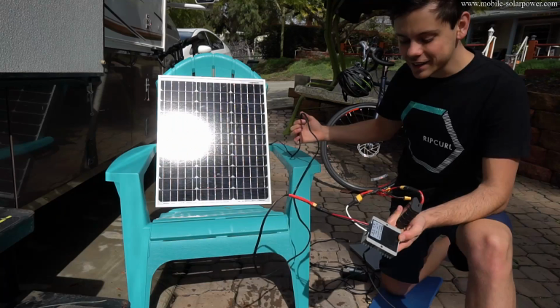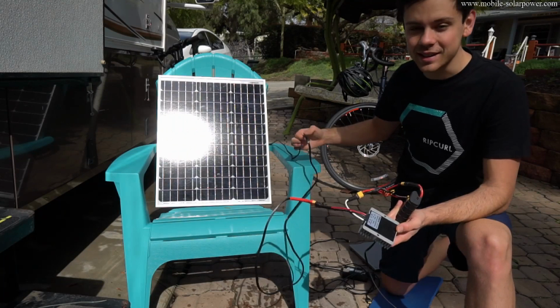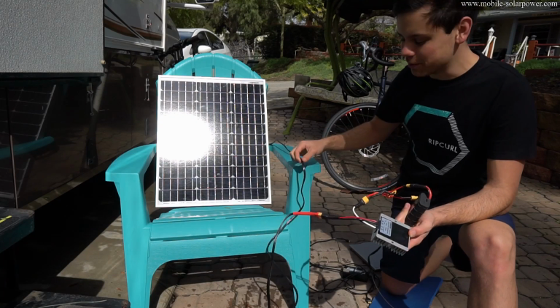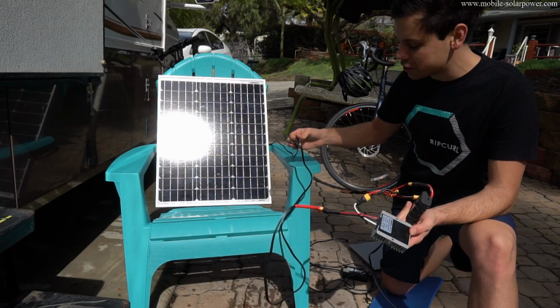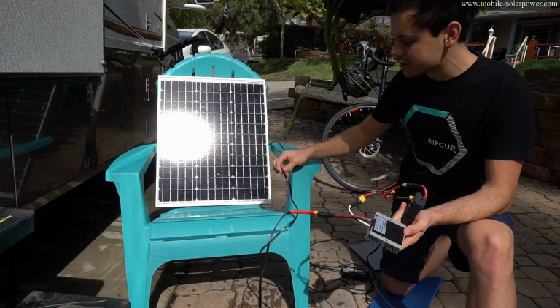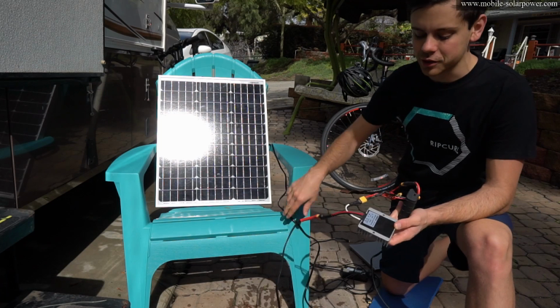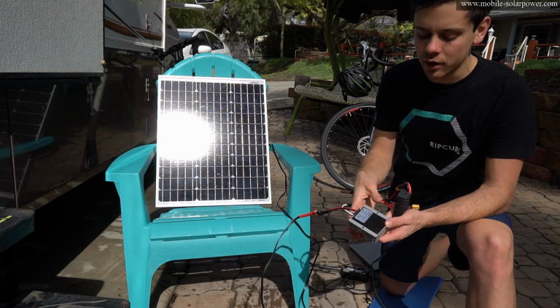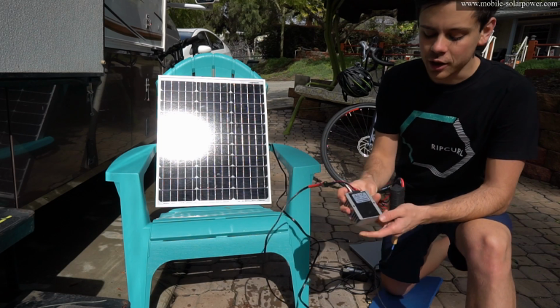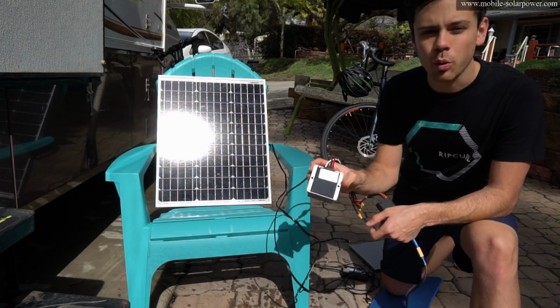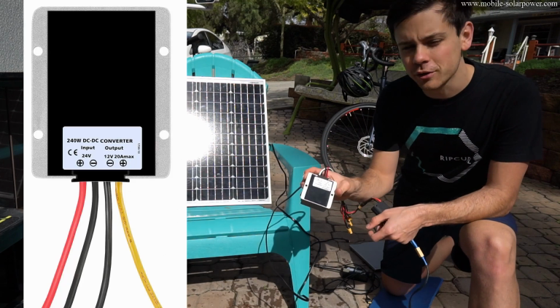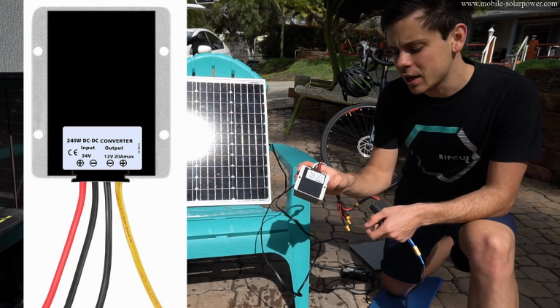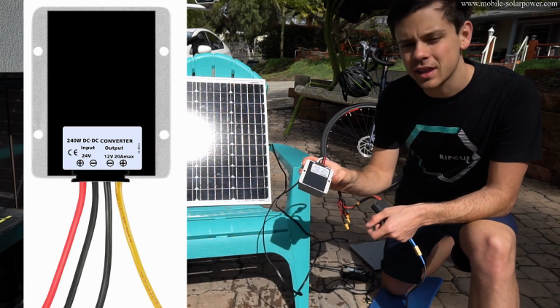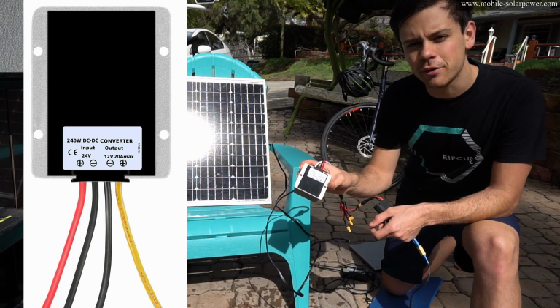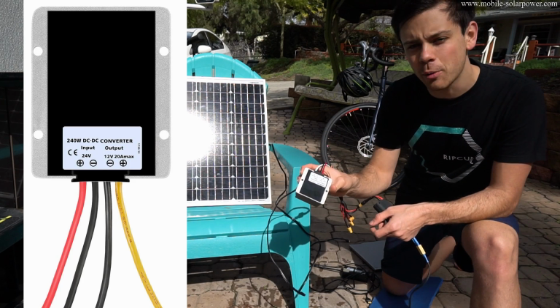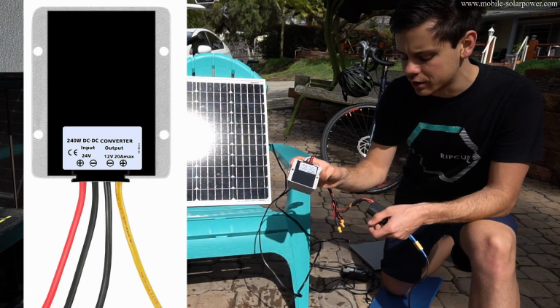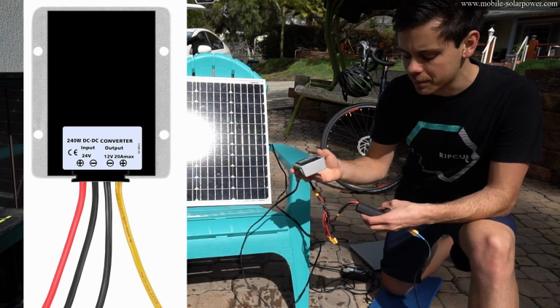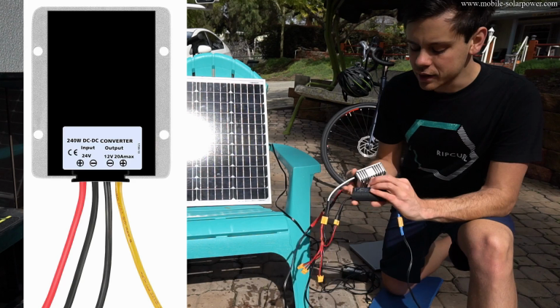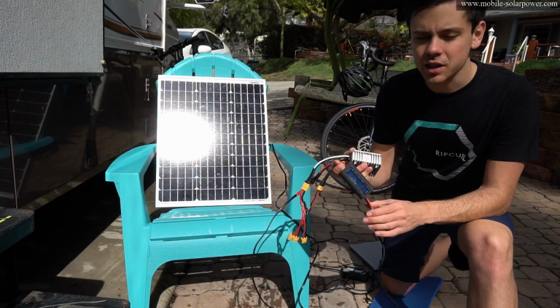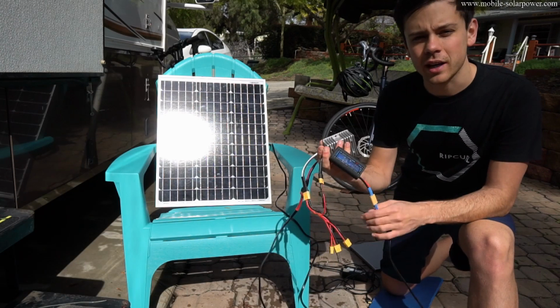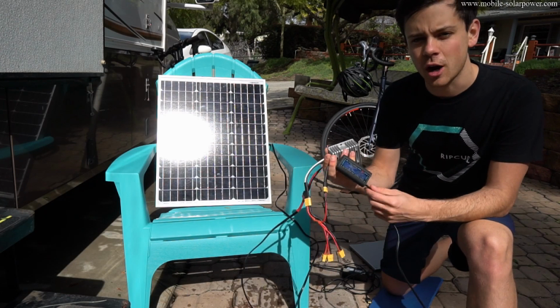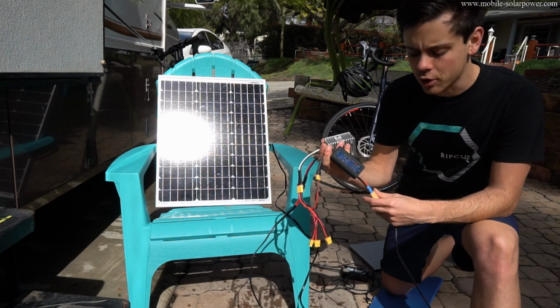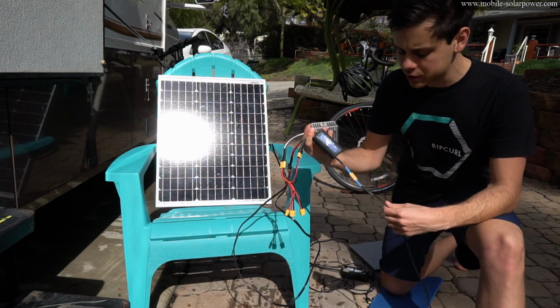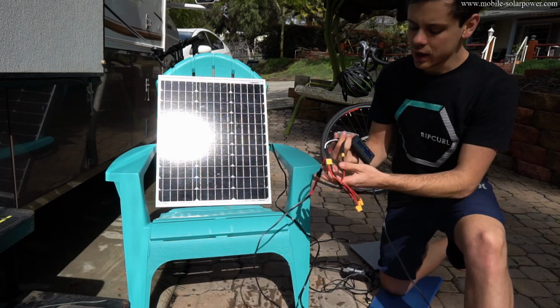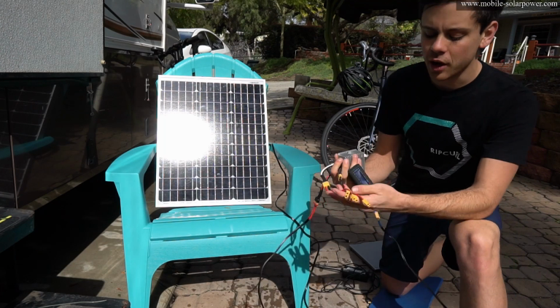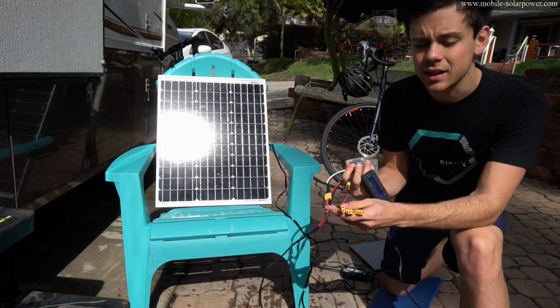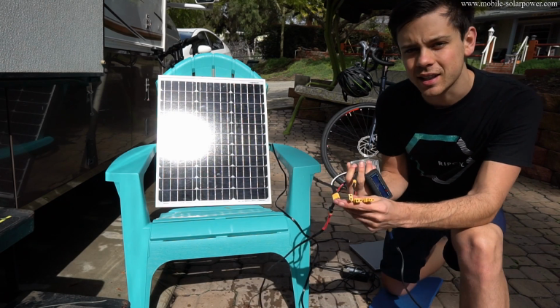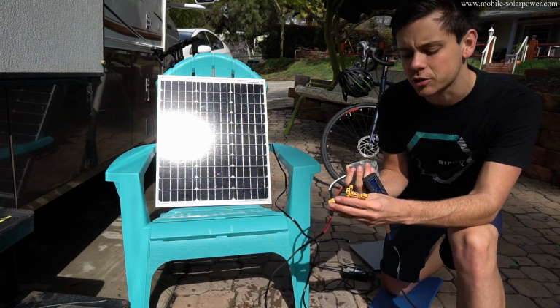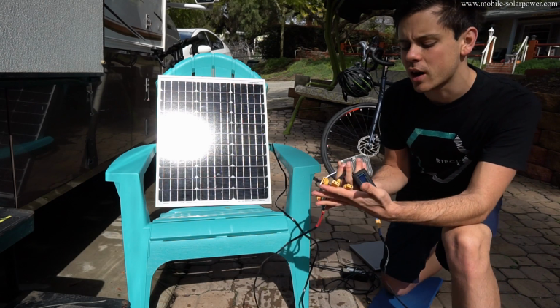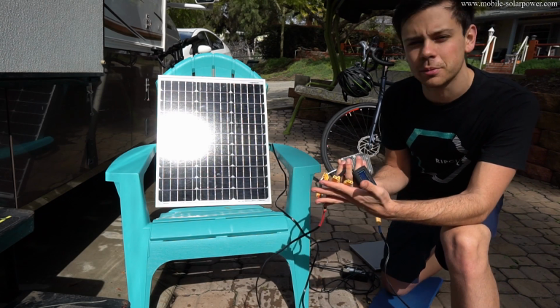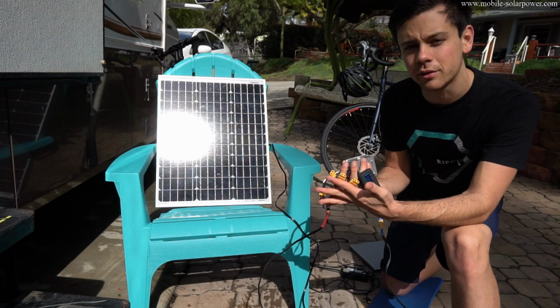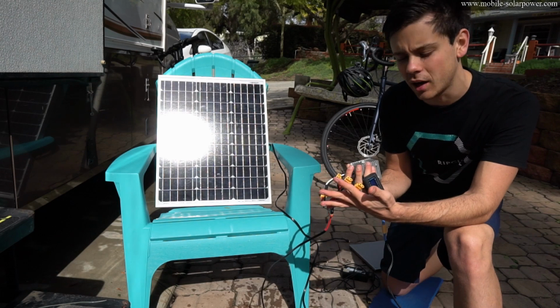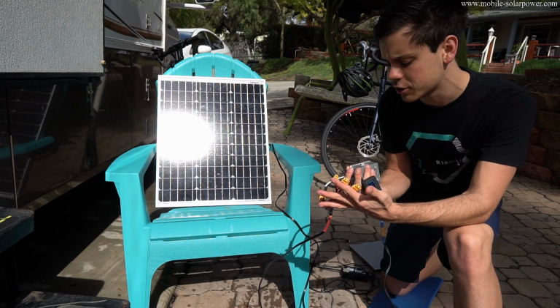This system is dead simple. We have two wires coming from the solar panel that goes to a 24 volt input and then 12 volt output converter. This is just here so I can measure how much power it's producing, and then I also have XT60 connectors so I can wire up multiple 12 volt appliances to it.